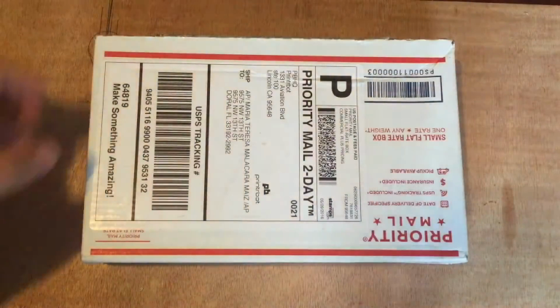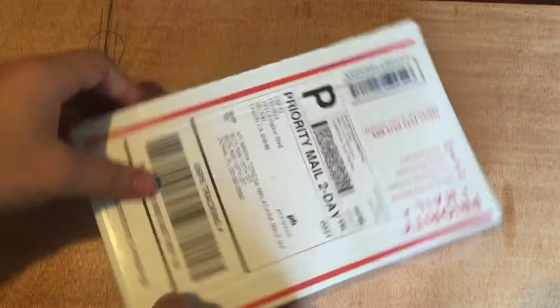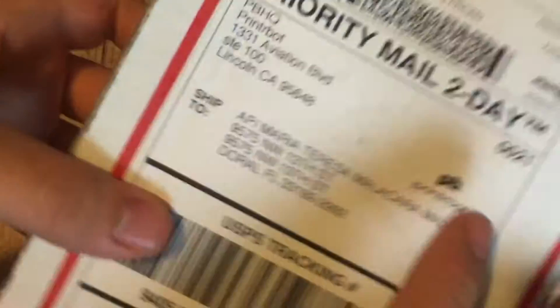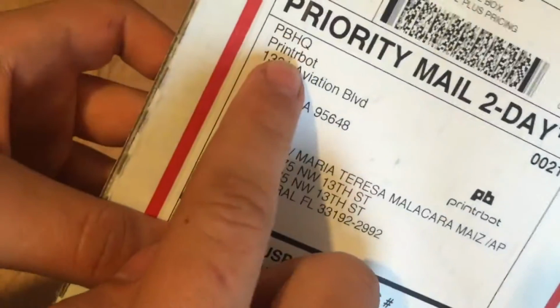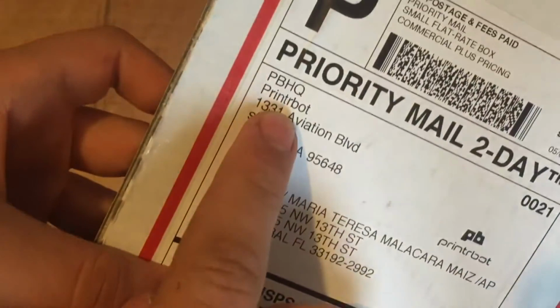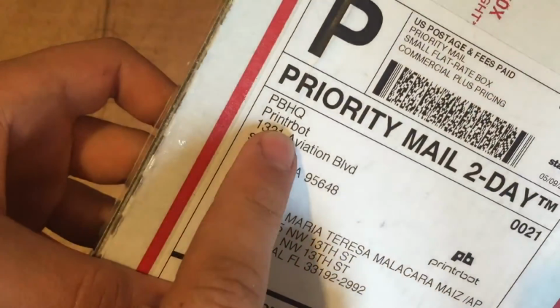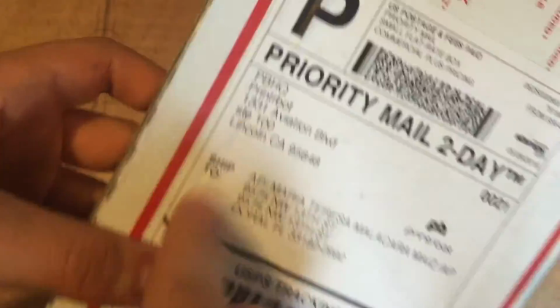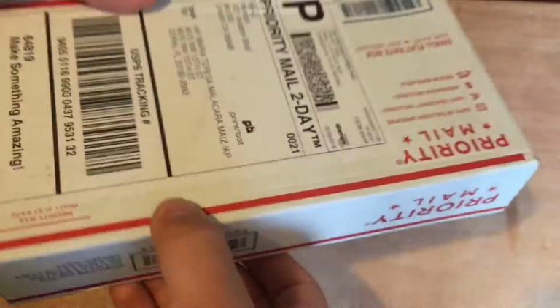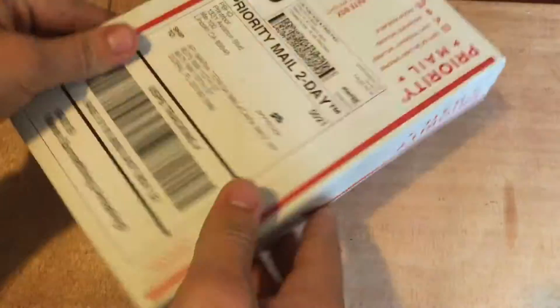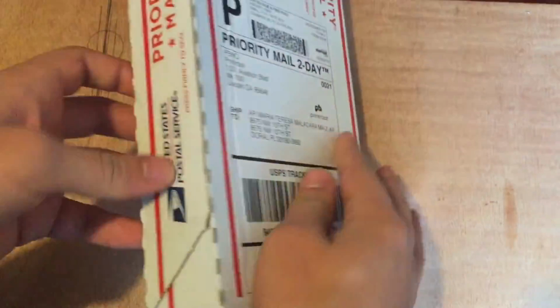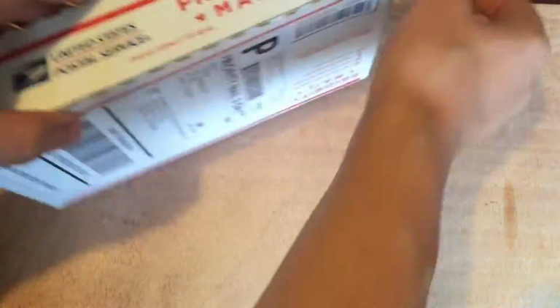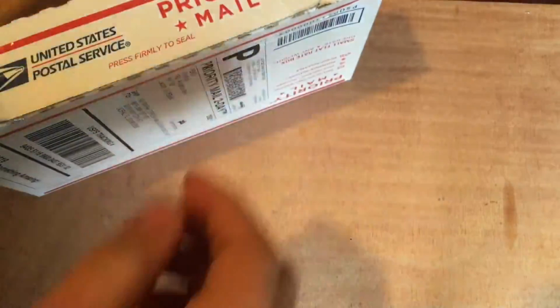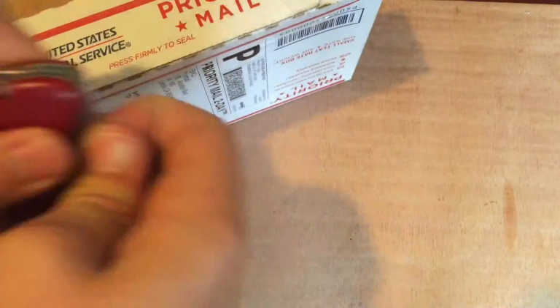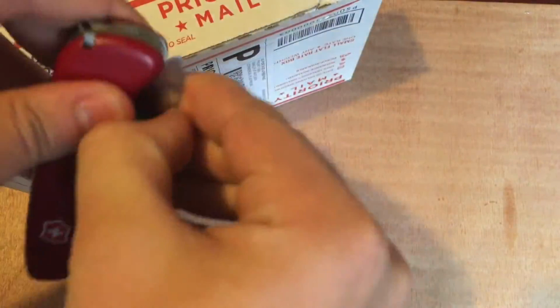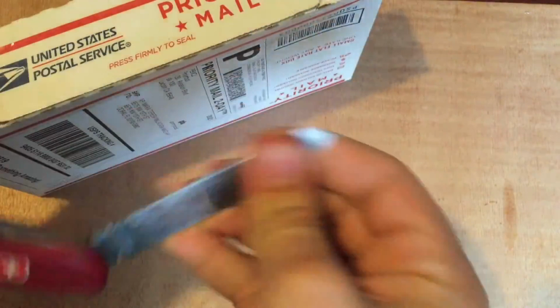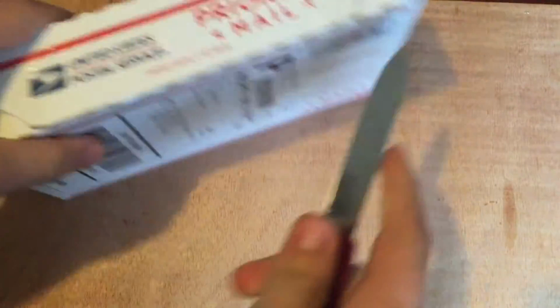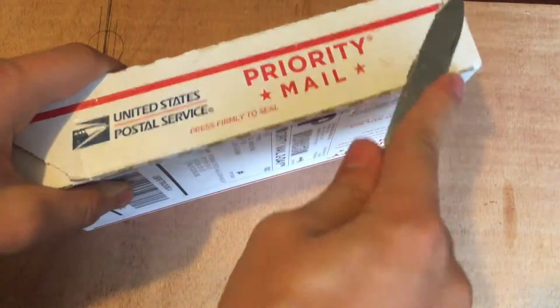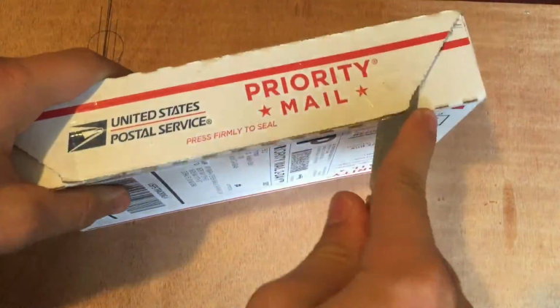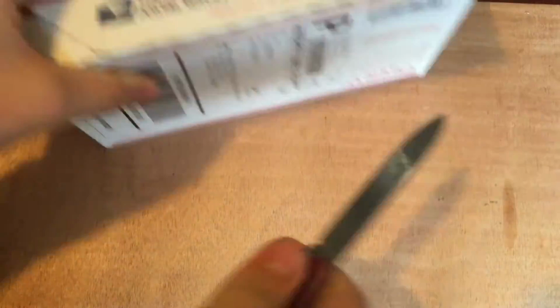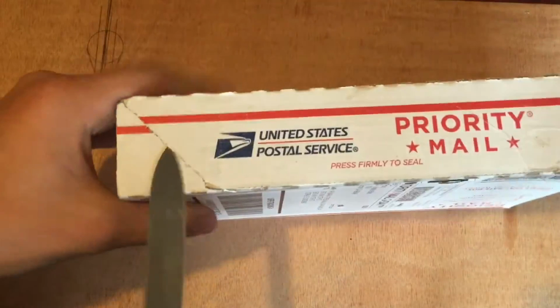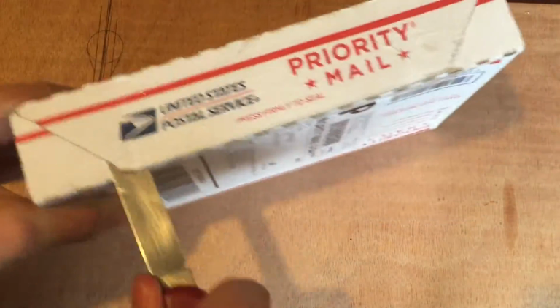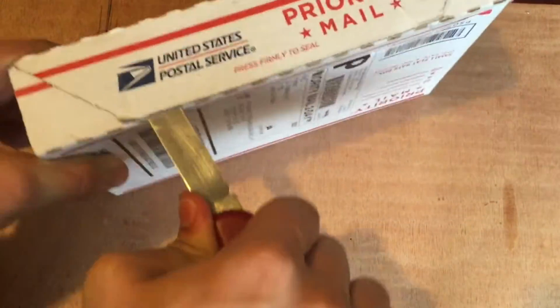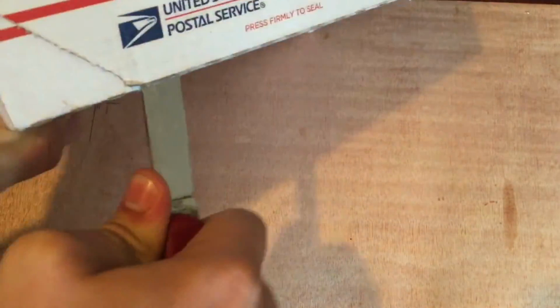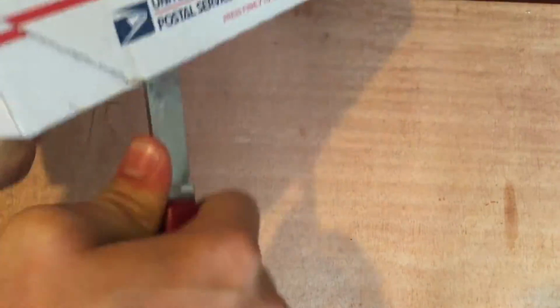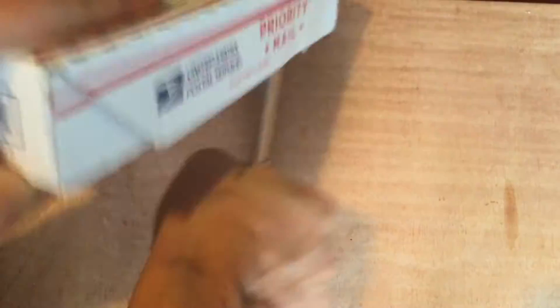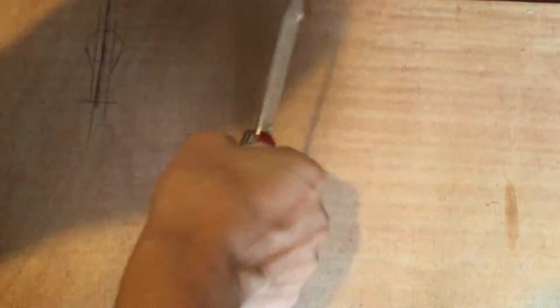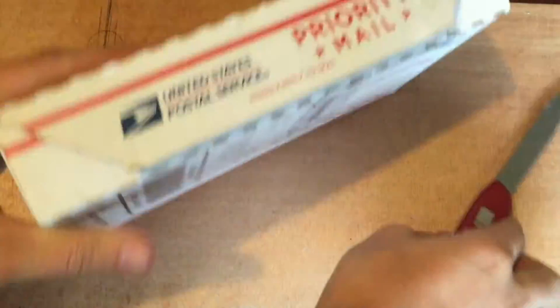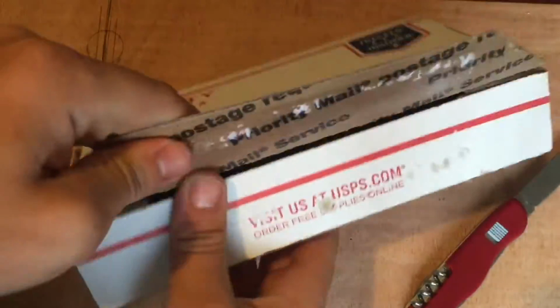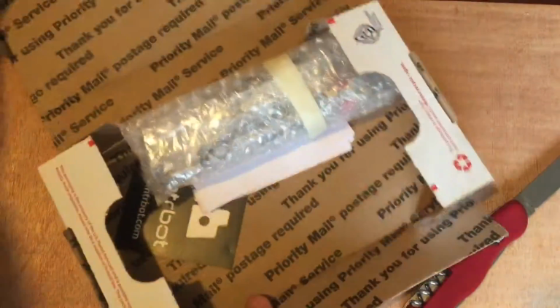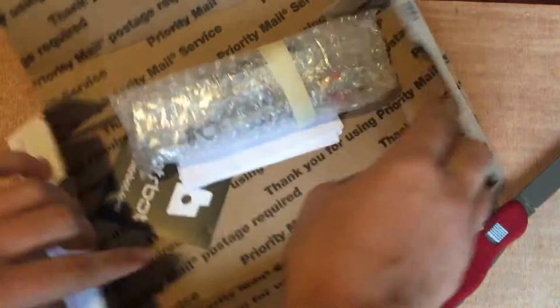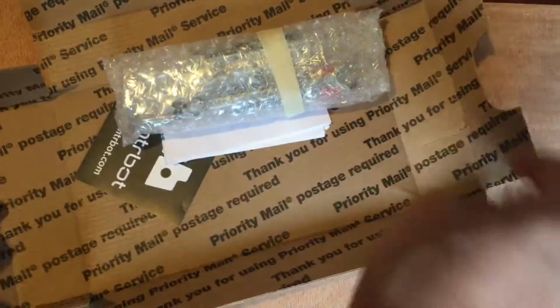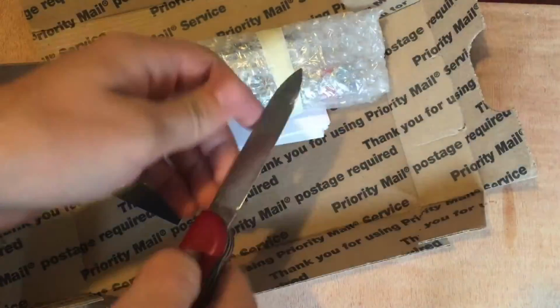Today I got this package in my mail from PrinterBot. There are some updates that I bought for my Metal Plus, so let's open it up. This got here really fast — it was like two days after I placed the order, so it was really amazing.